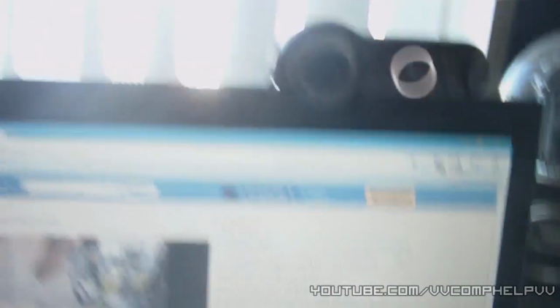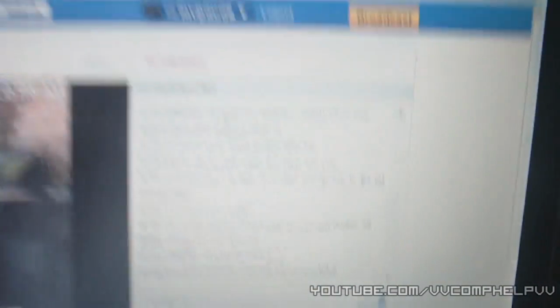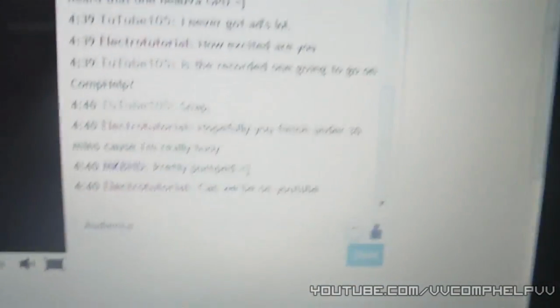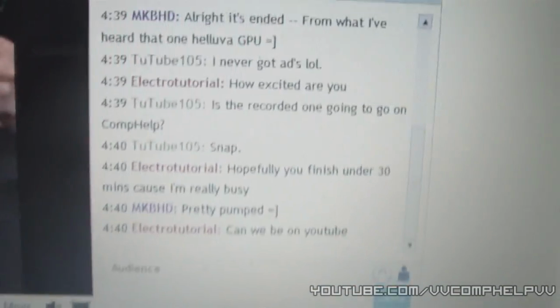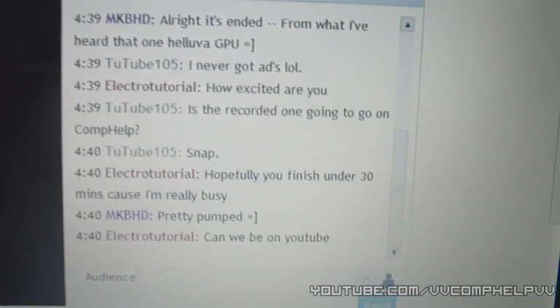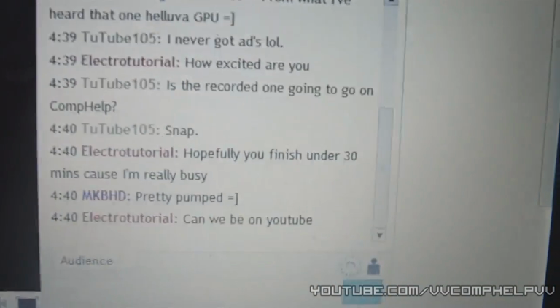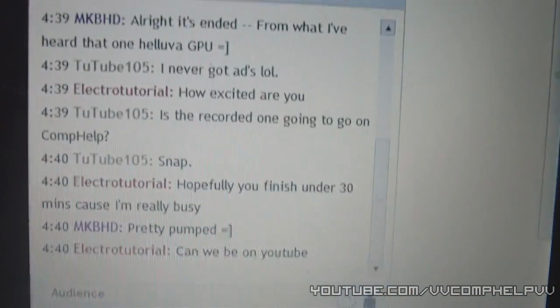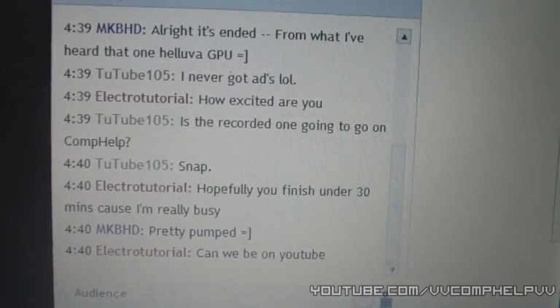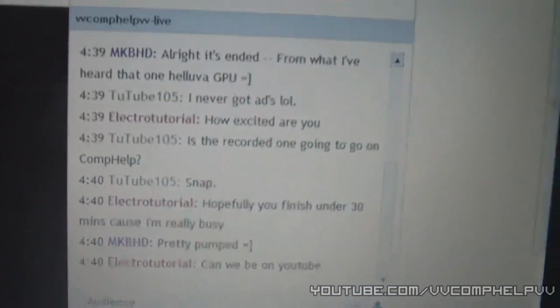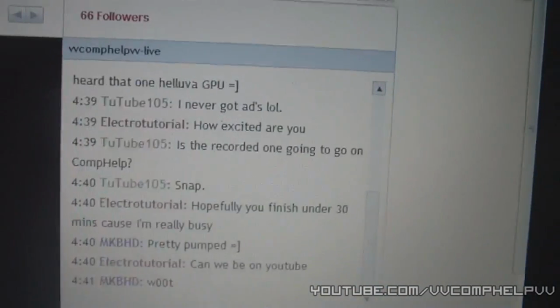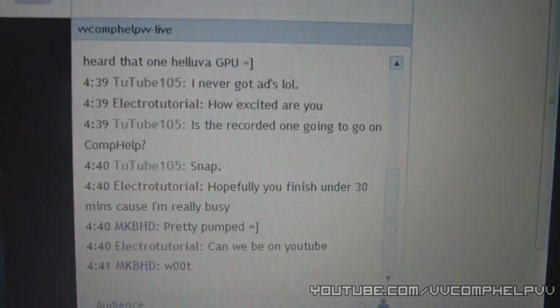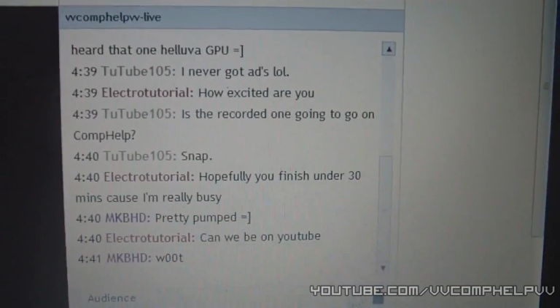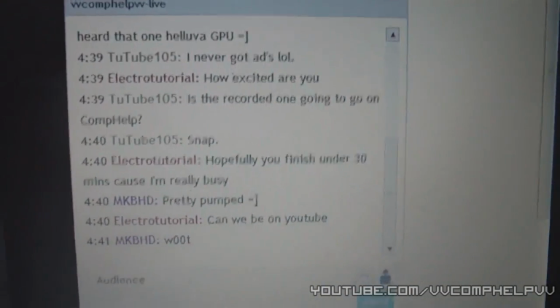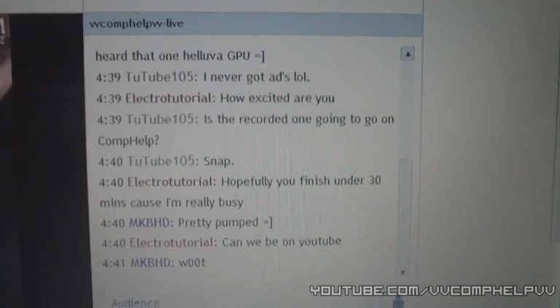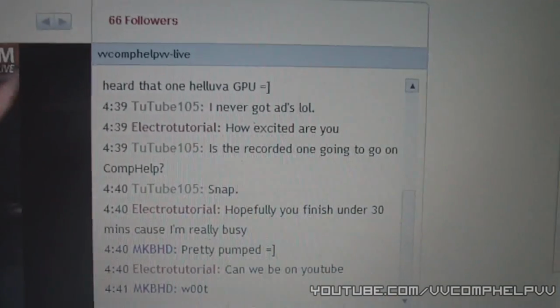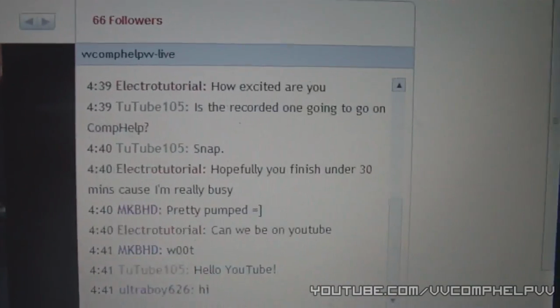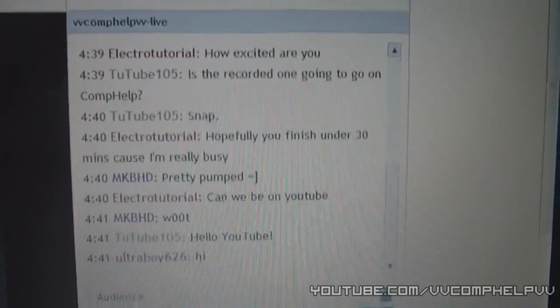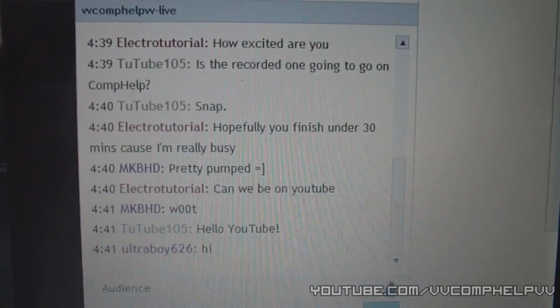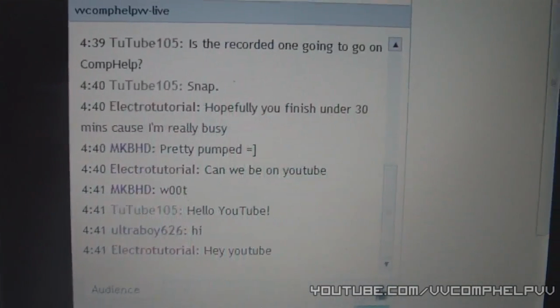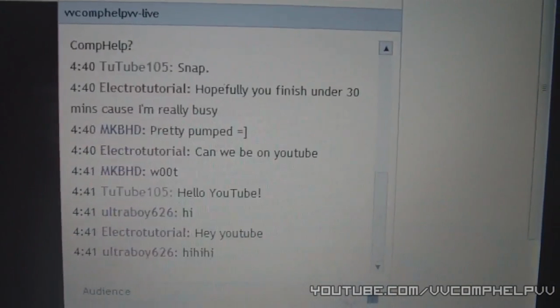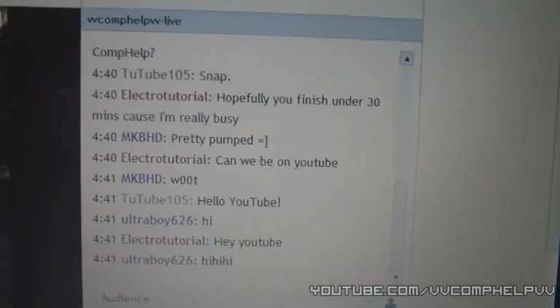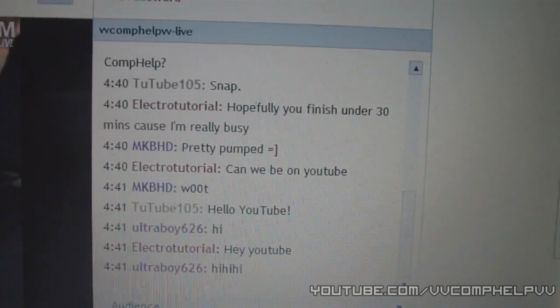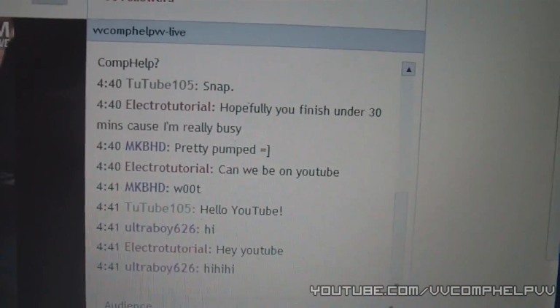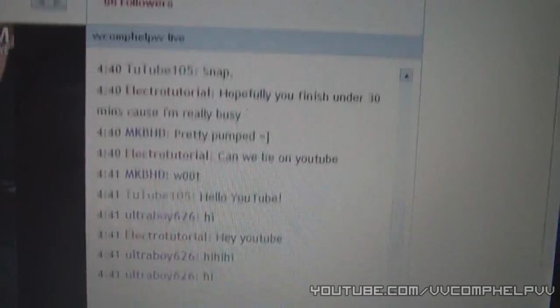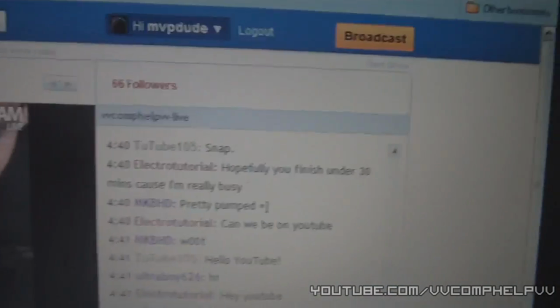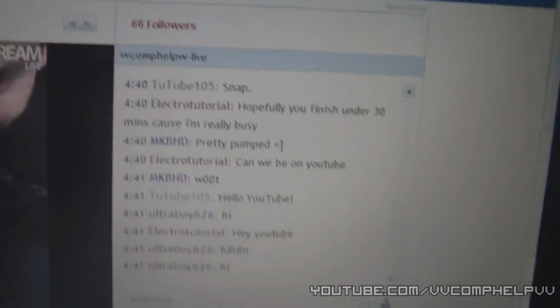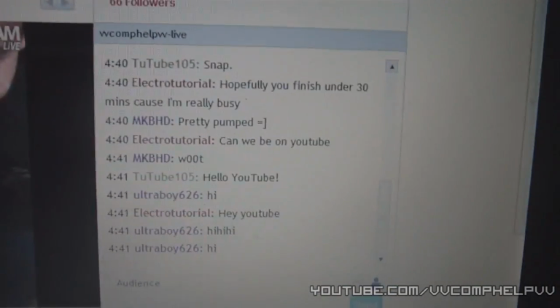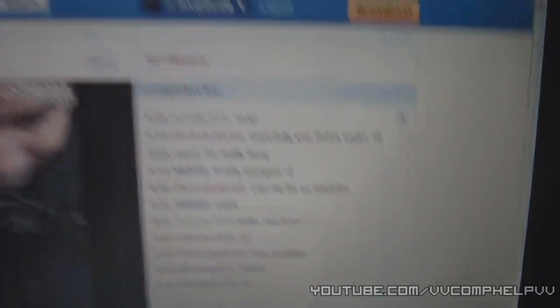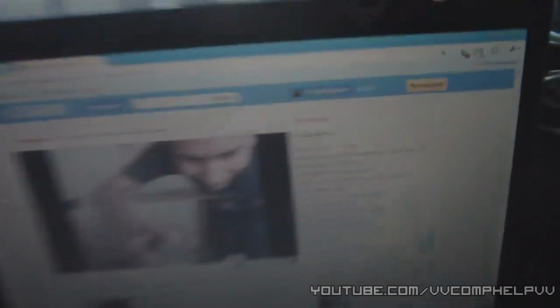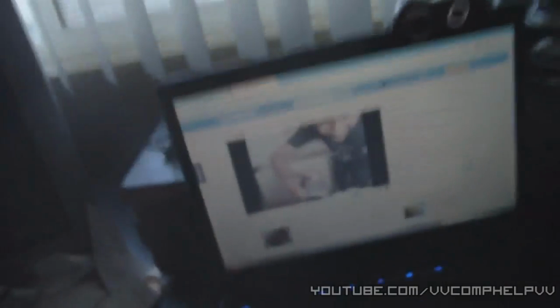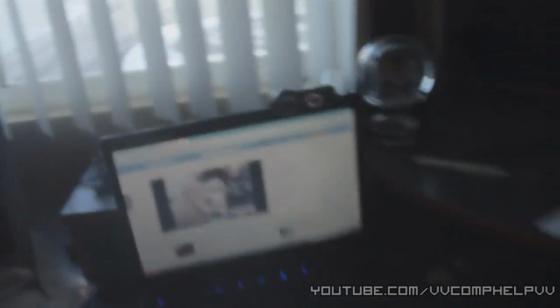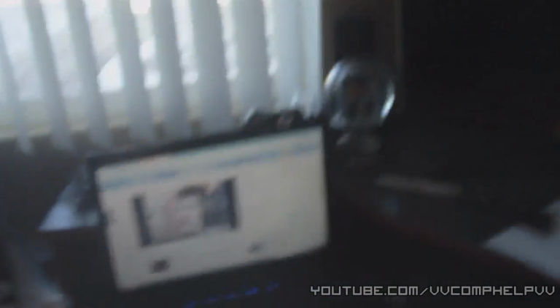So I don't know if you guys can see anyone in the chat, but say hello to YouTube. Hey, YouTube — hi. Alright, so you see I have a live stream going on.